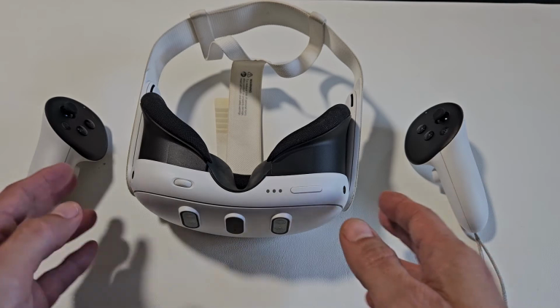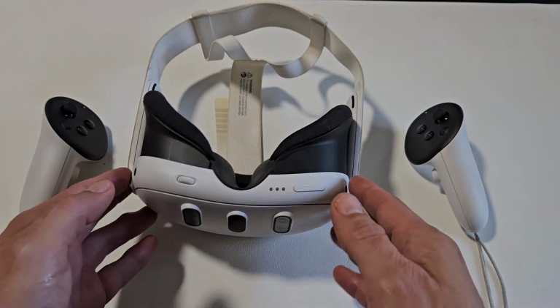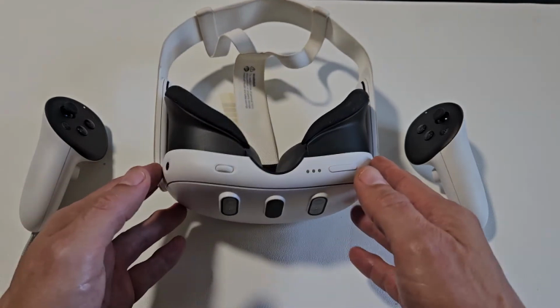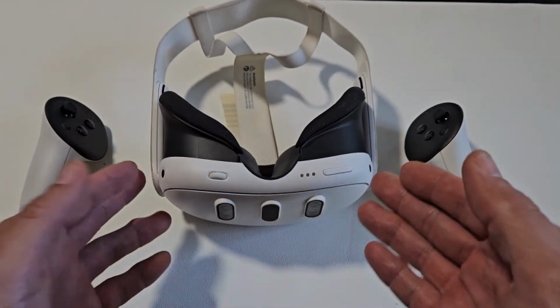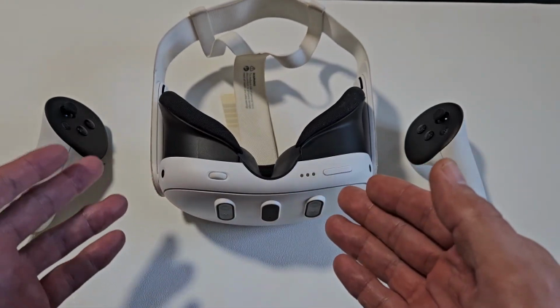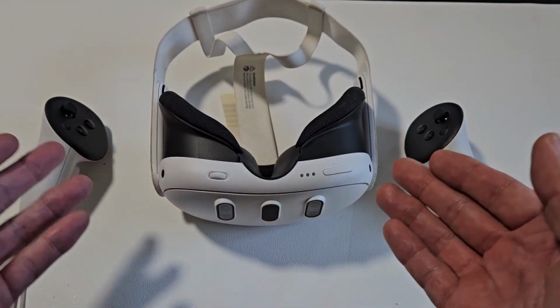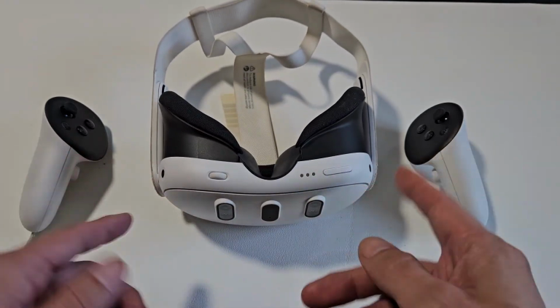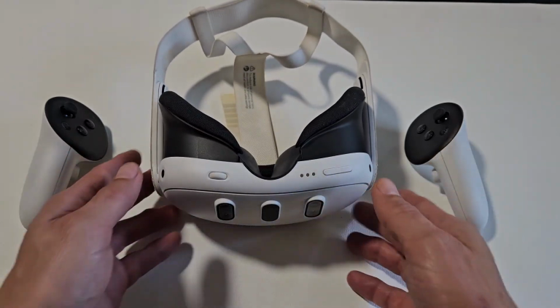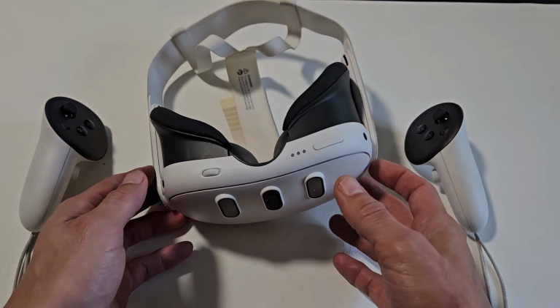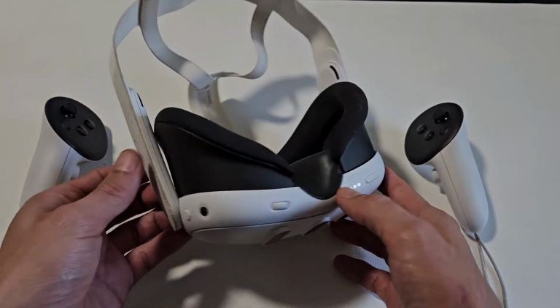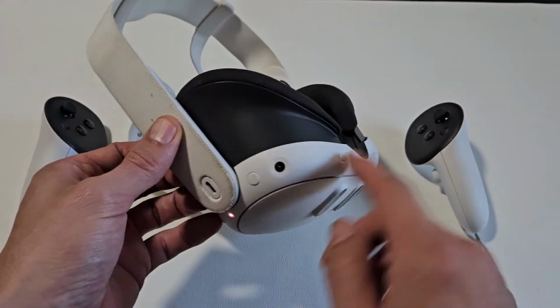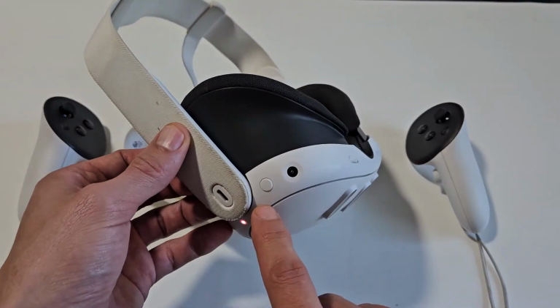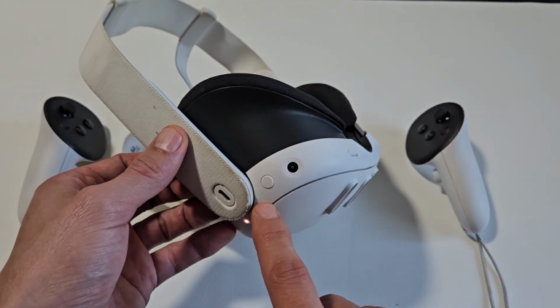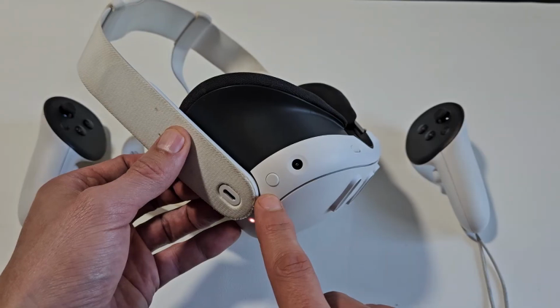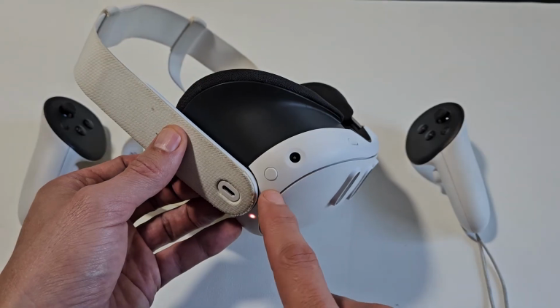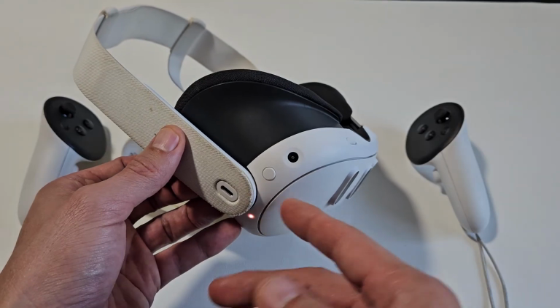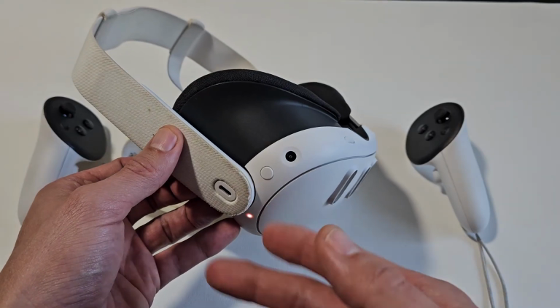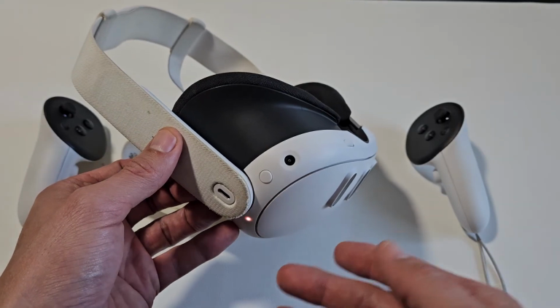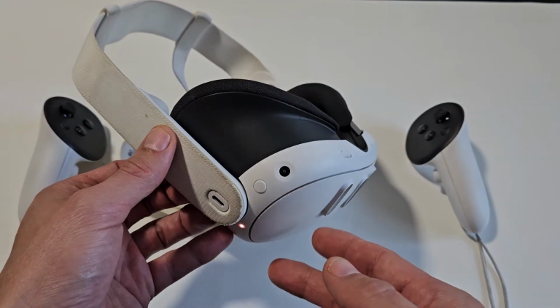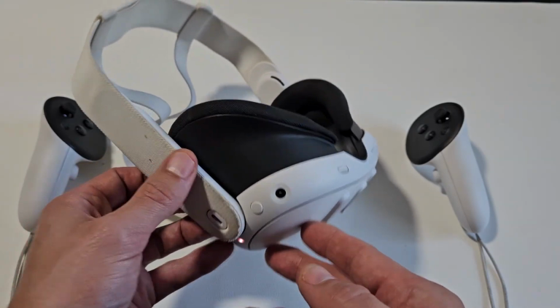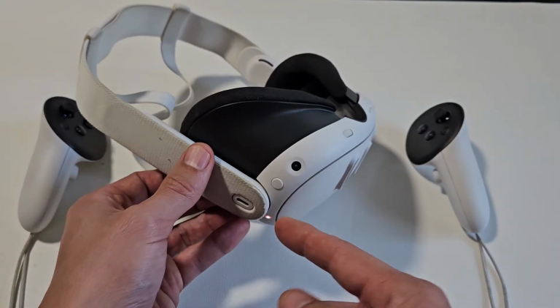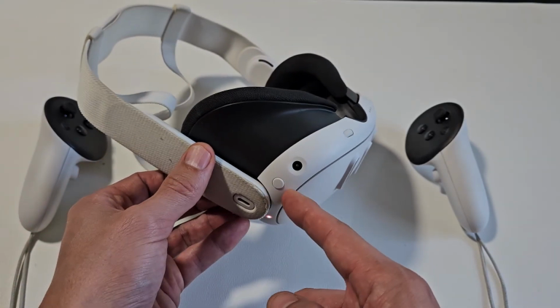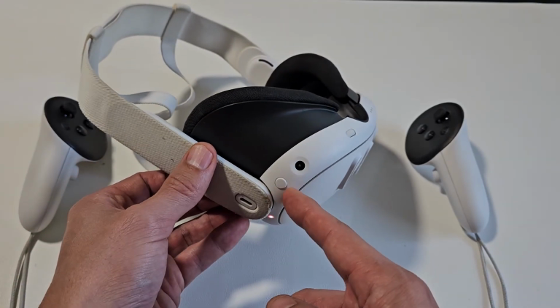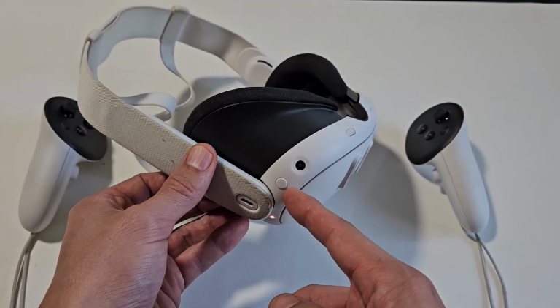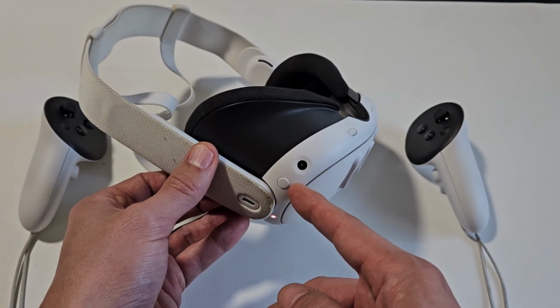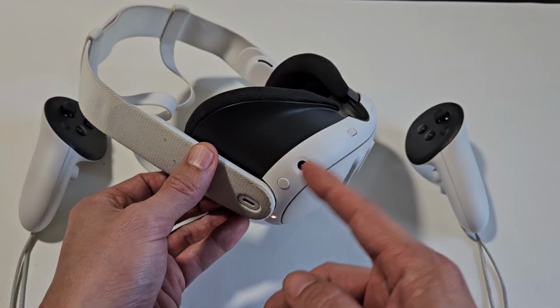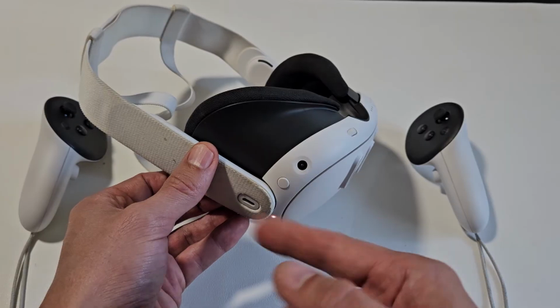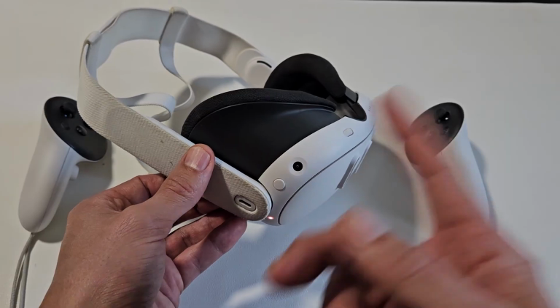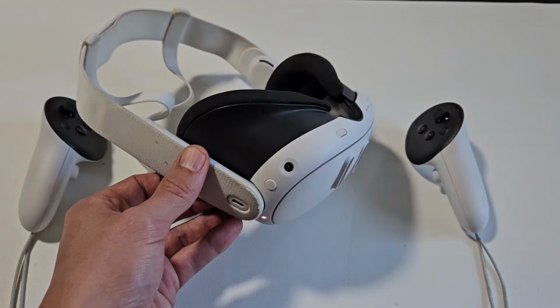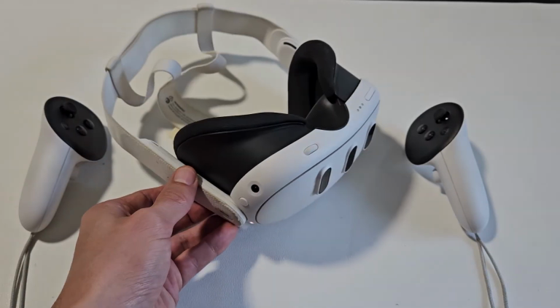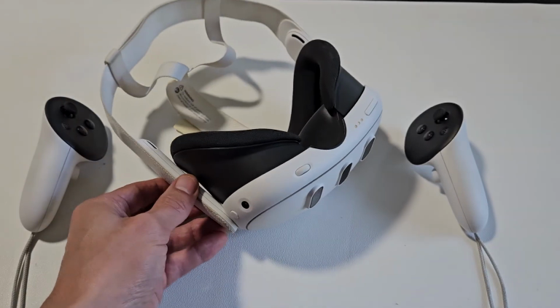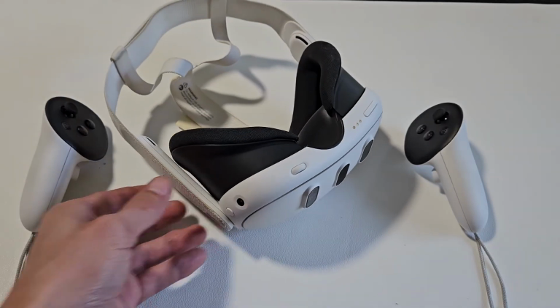Now on the Meta Quest website, it says you press and hold this button for 30 seconds, but I'm doing mine just for 15 seconds and that's perfectly fine. So if it doesn't work for 15 seconds, just press and hold it for 30 seconds.